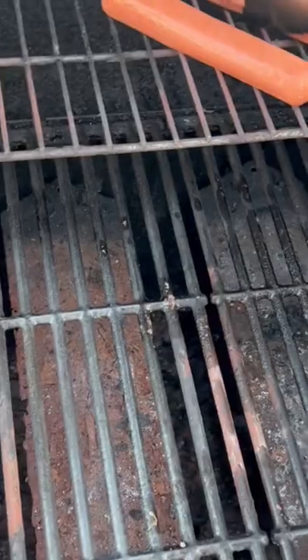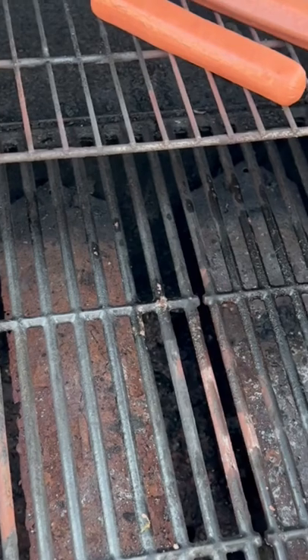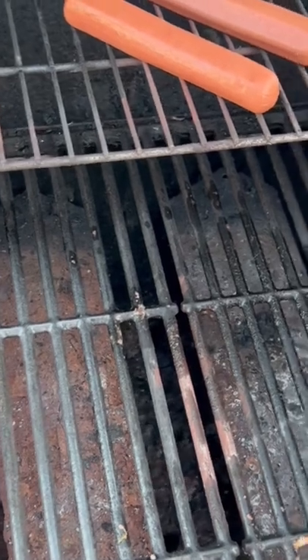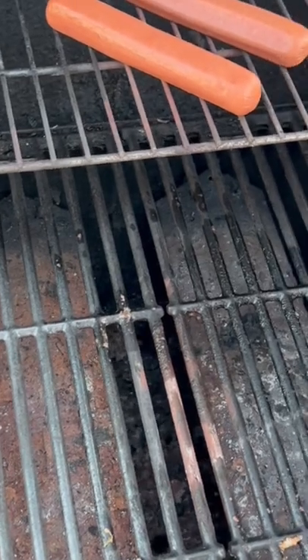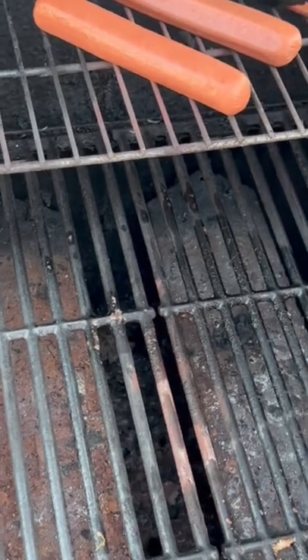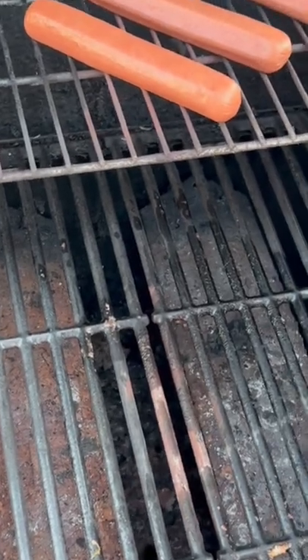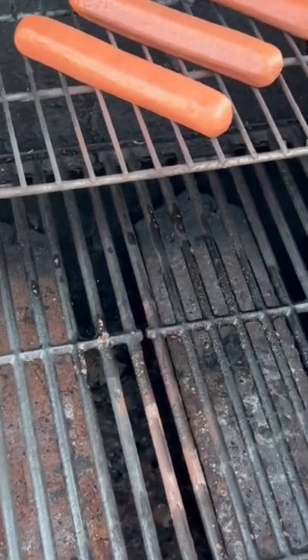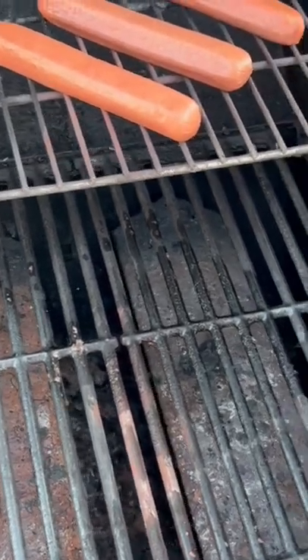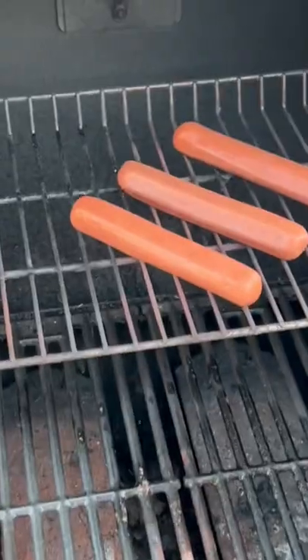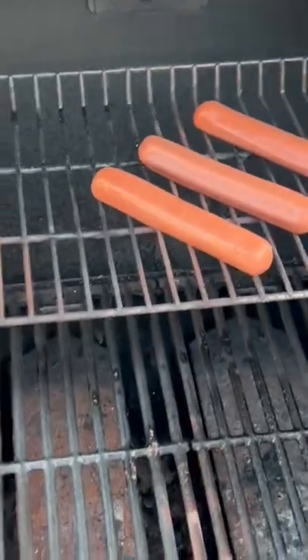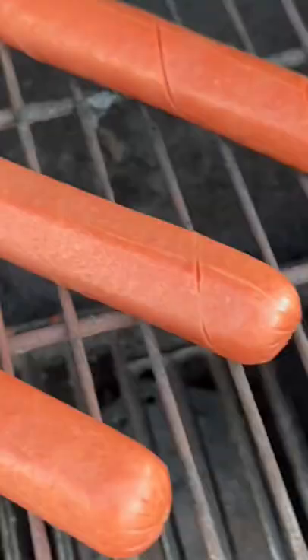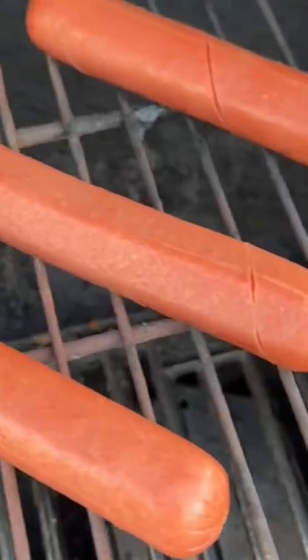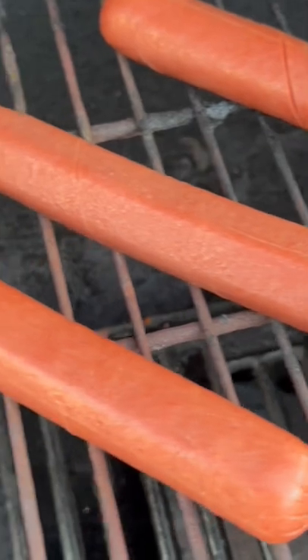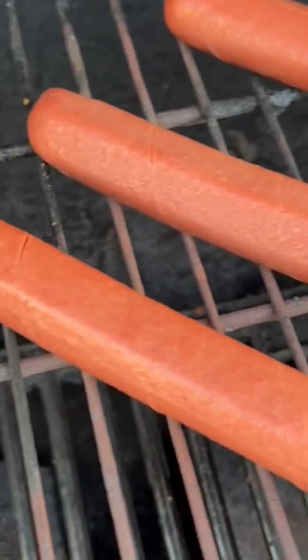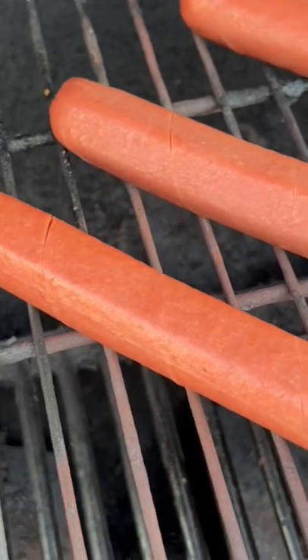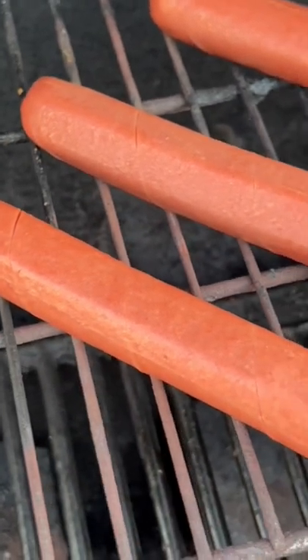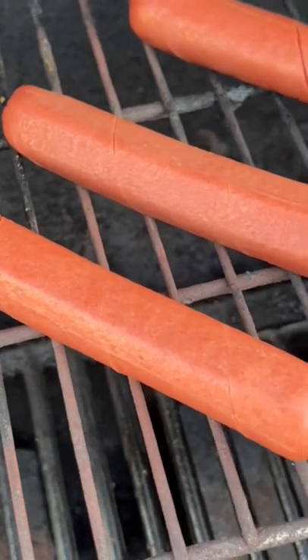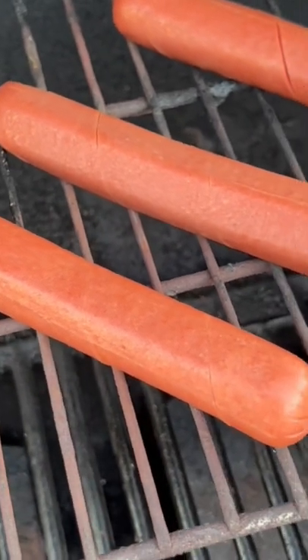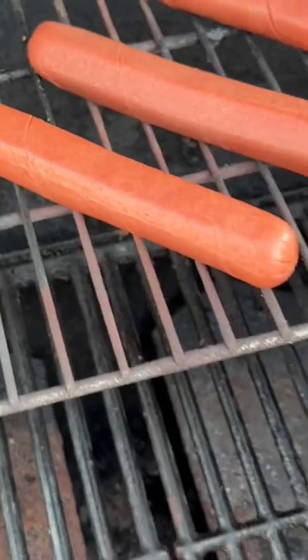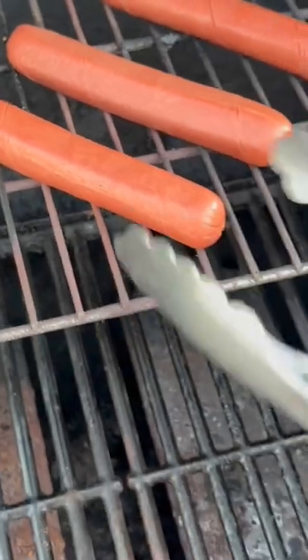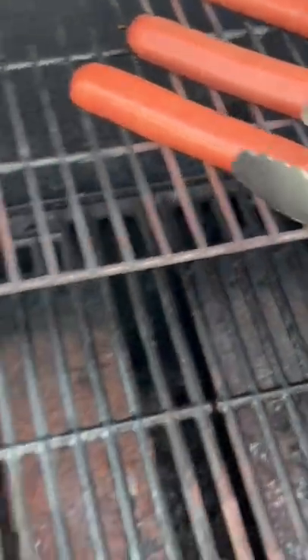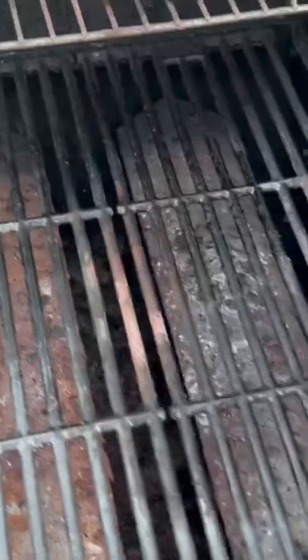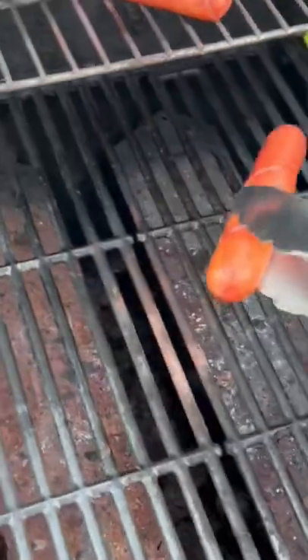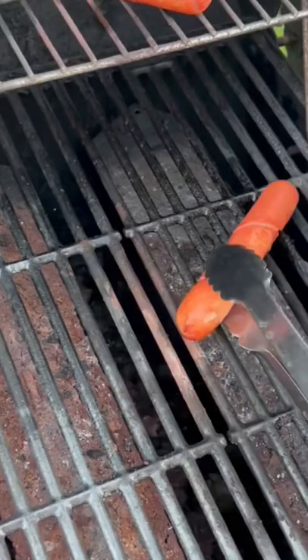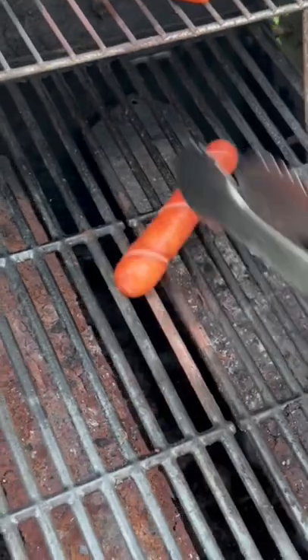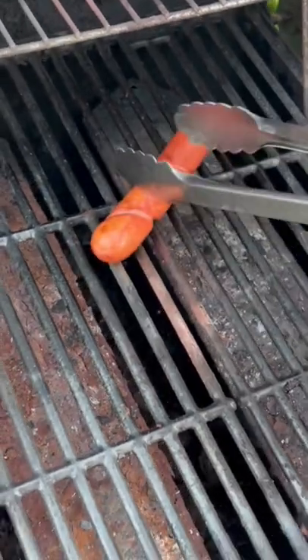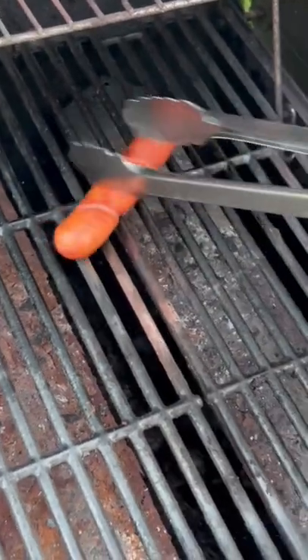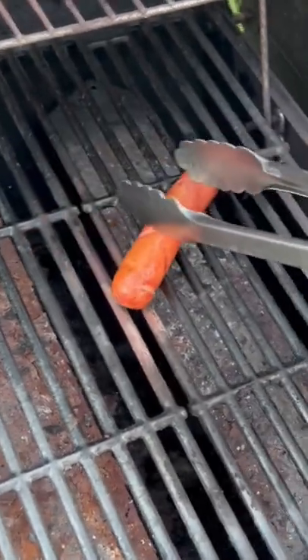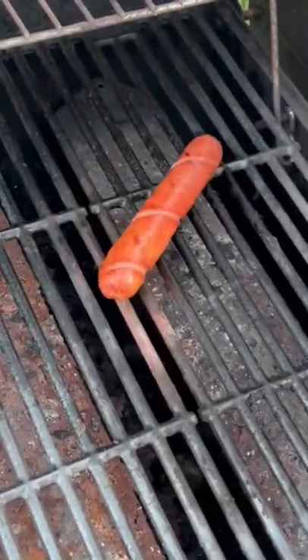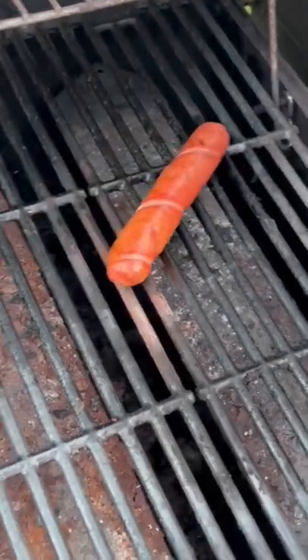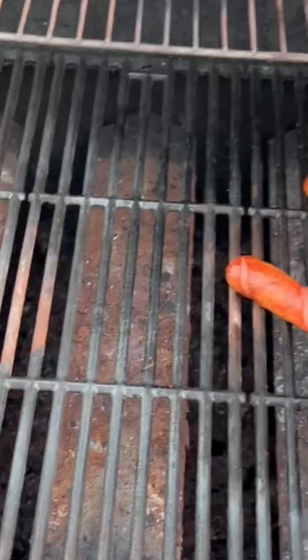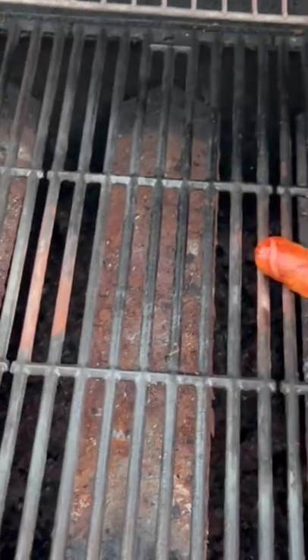You can't see the spiral slices yet, but you will. Close it up. See how they're starting to split? That's what you're looking for. Give them a little roll. Go ahead and lower them for a final minute and a half. Let's plate.